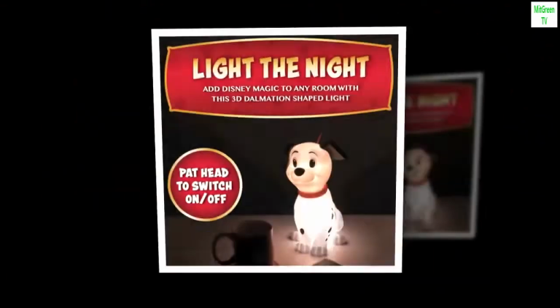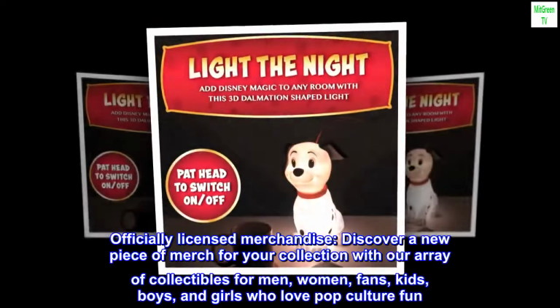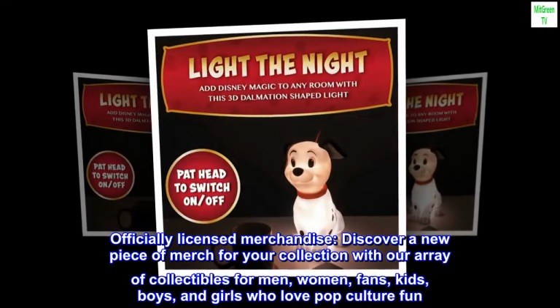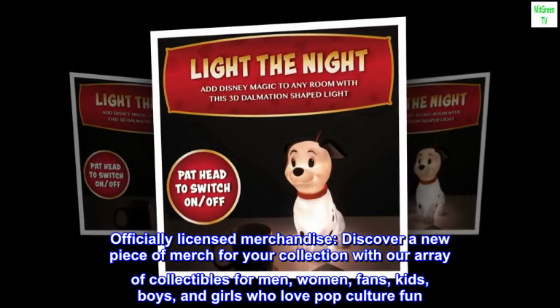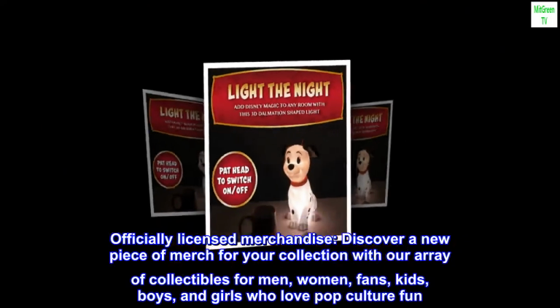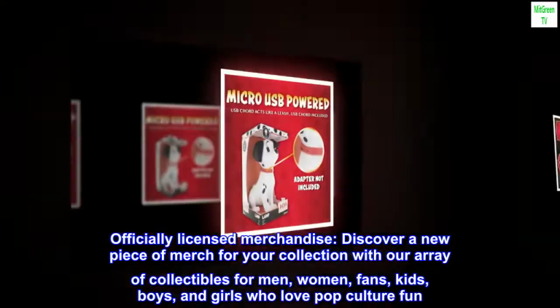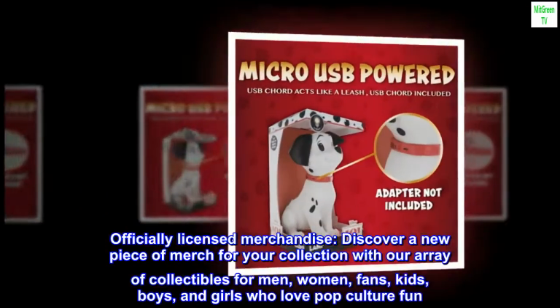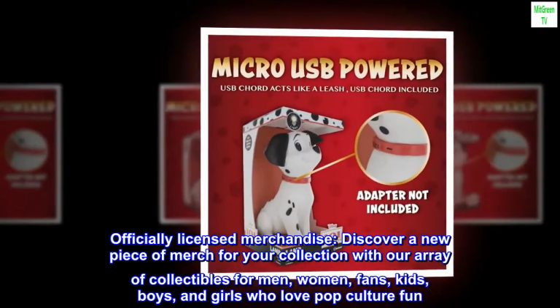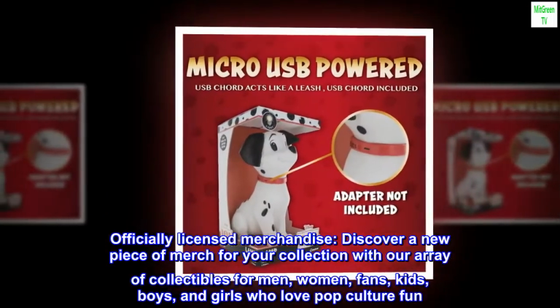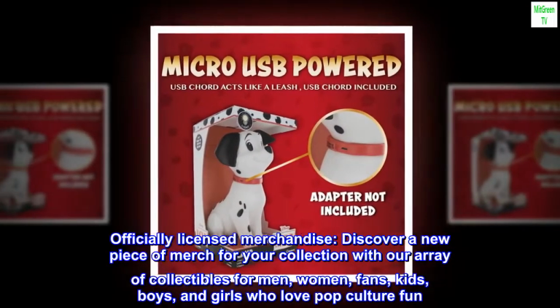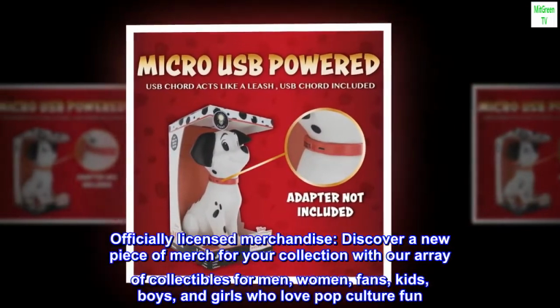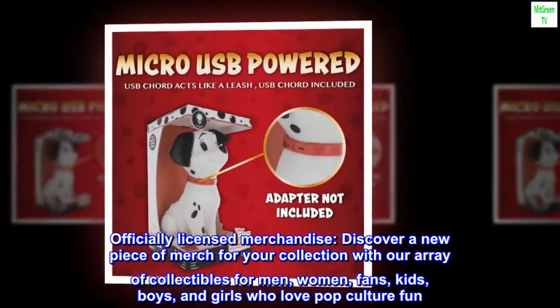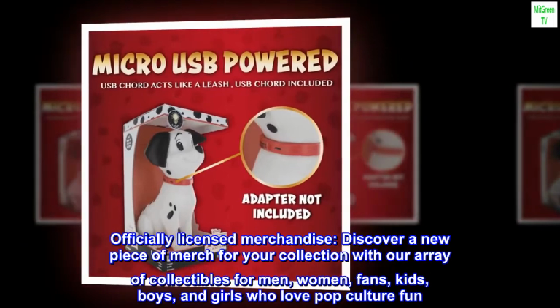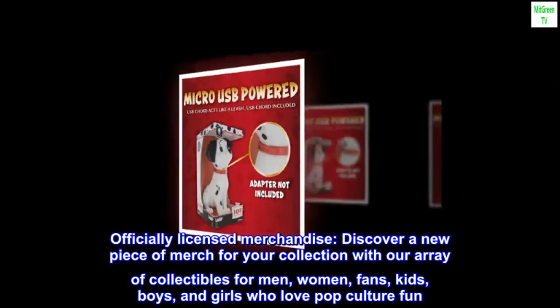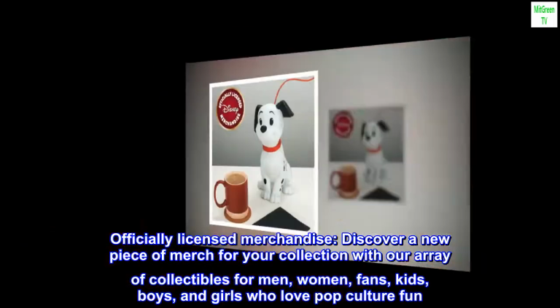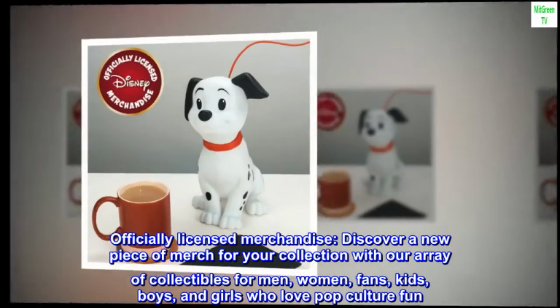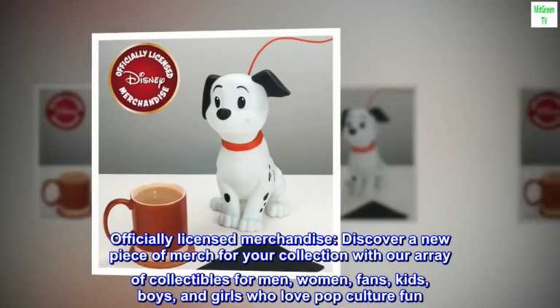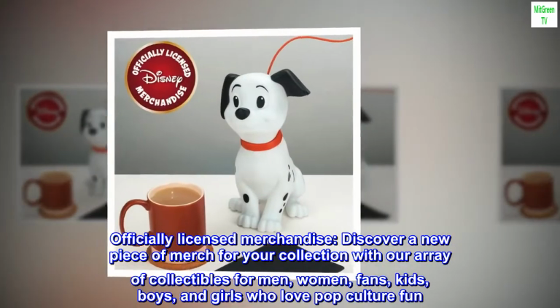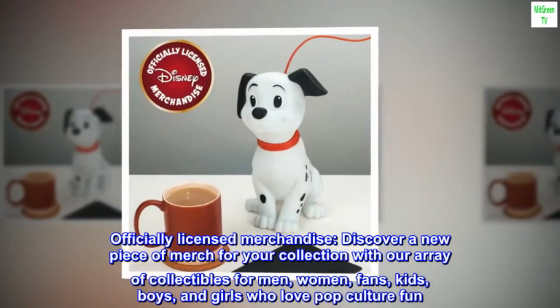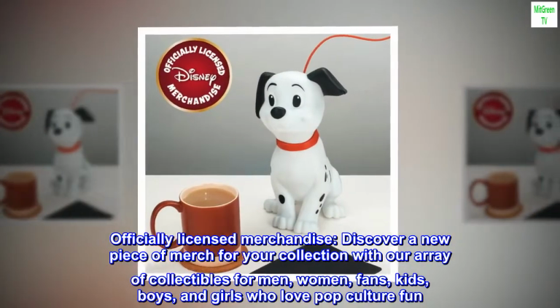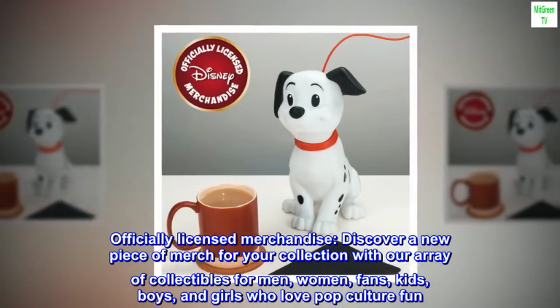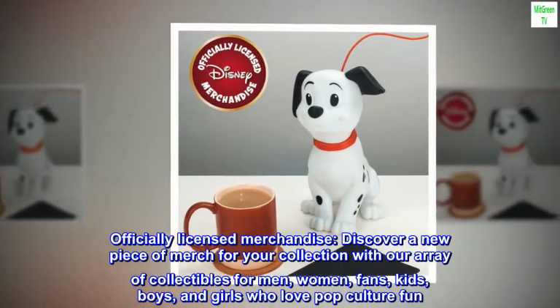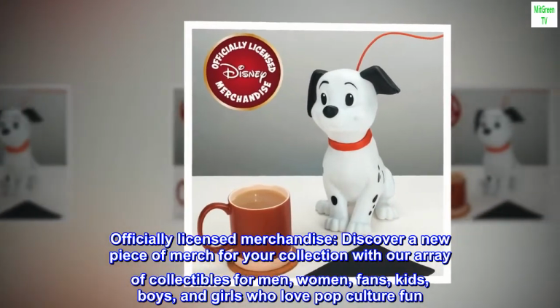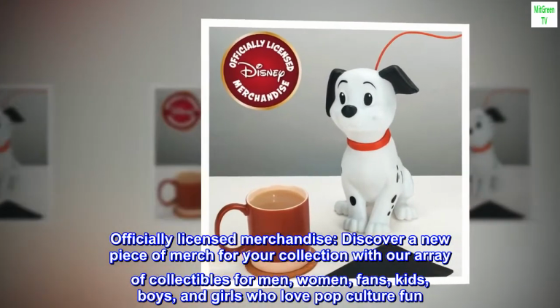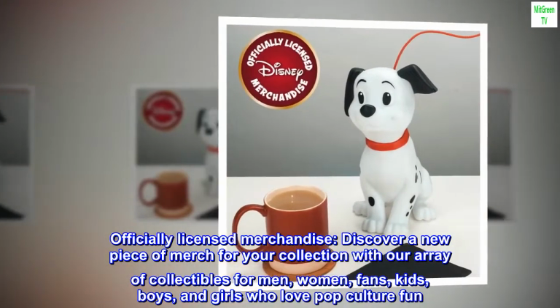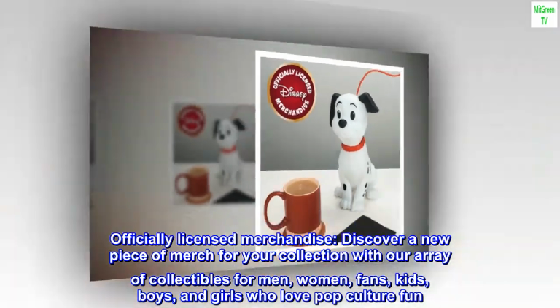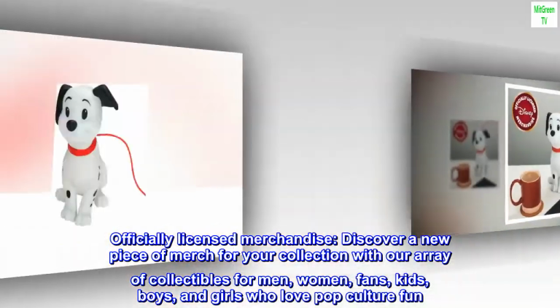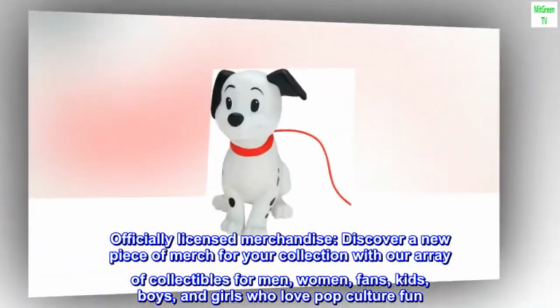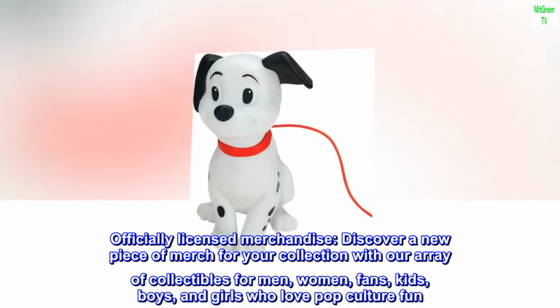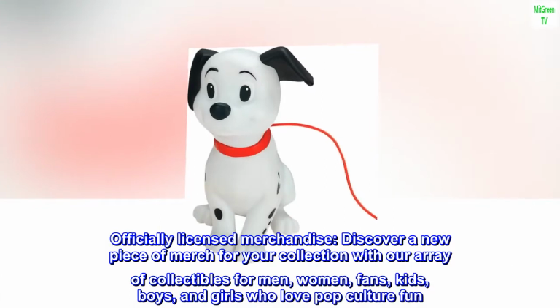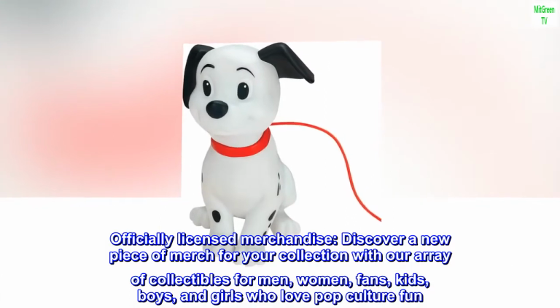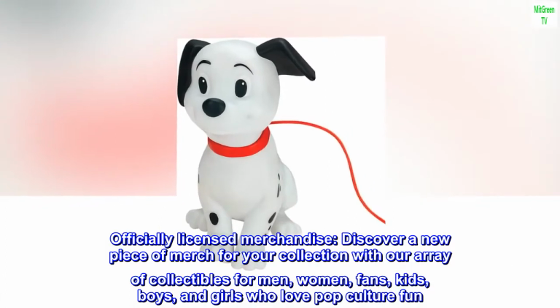Officially Licensed Merchandise. Discover a new piece of merch for your collection with our array of collectibles for men, women, fans, kids, boys, and girls who love pop culture fun.